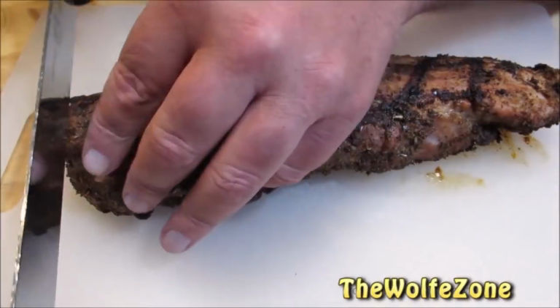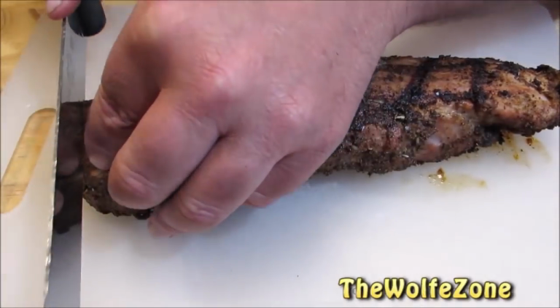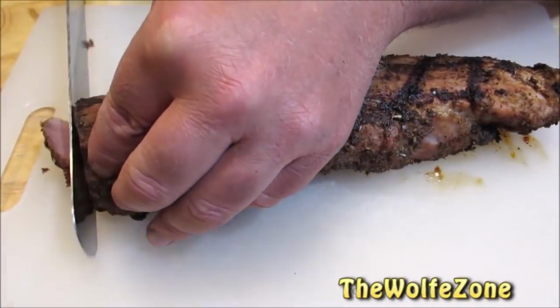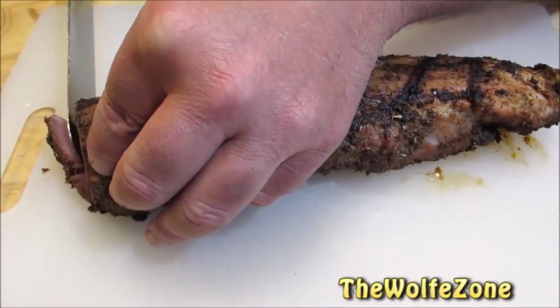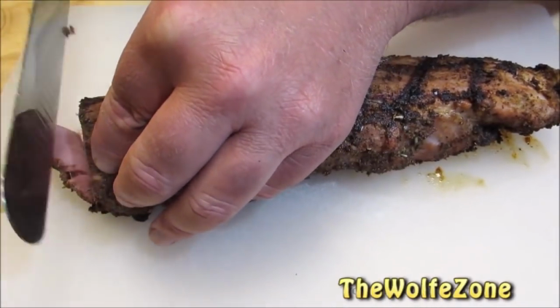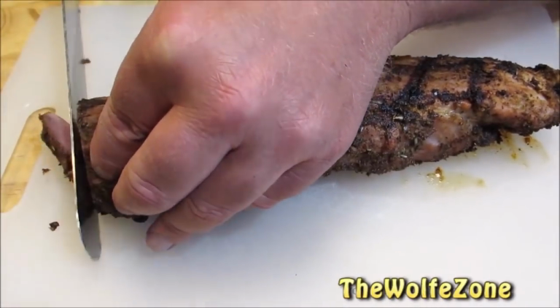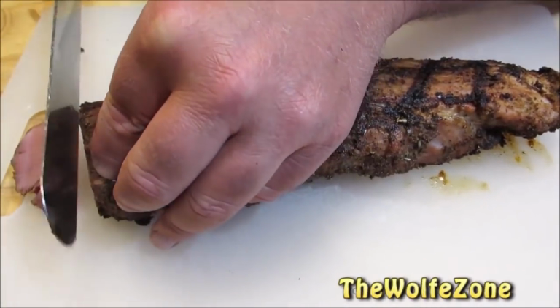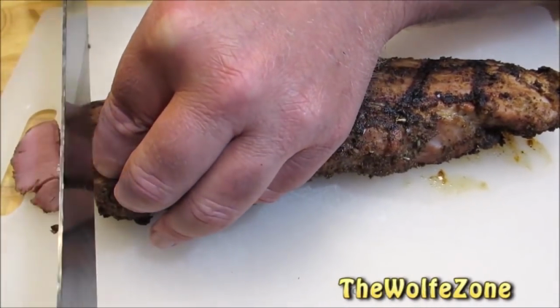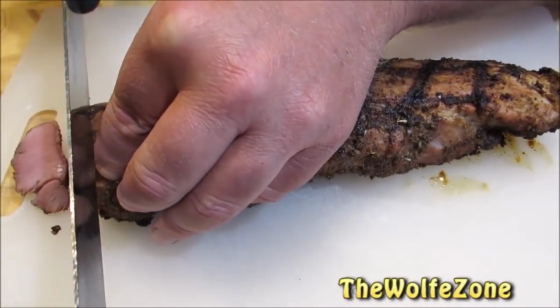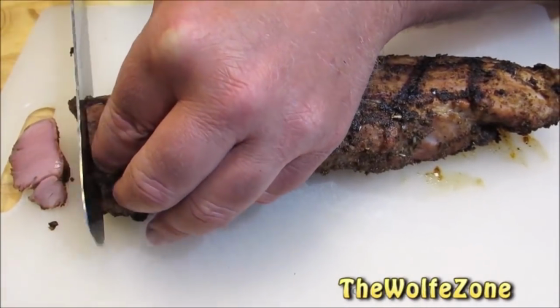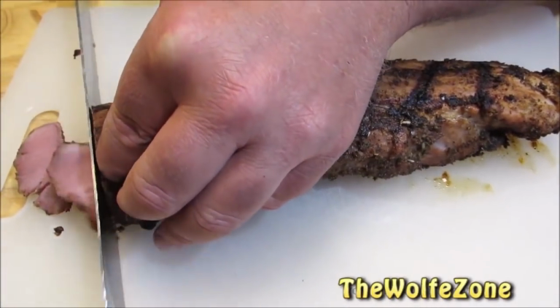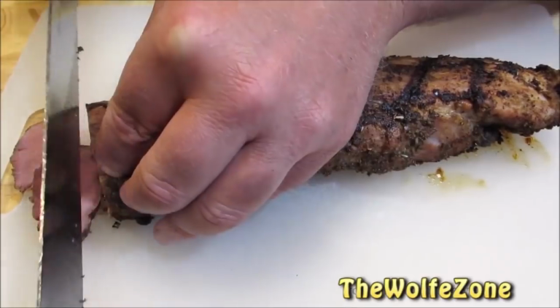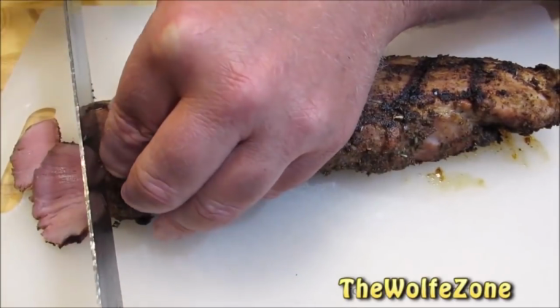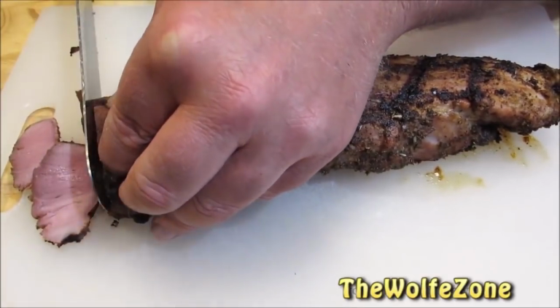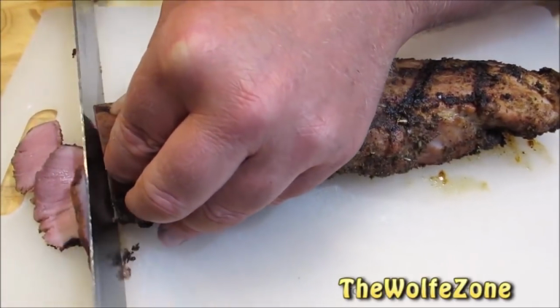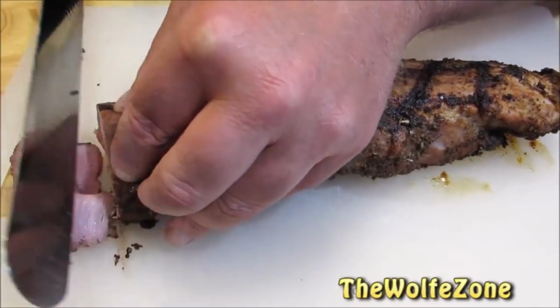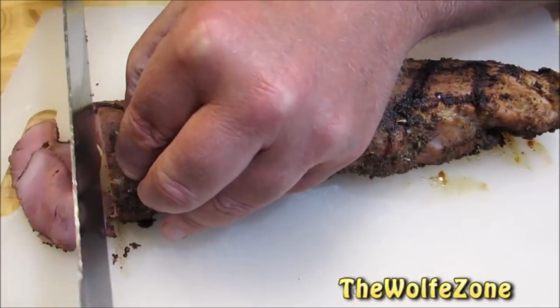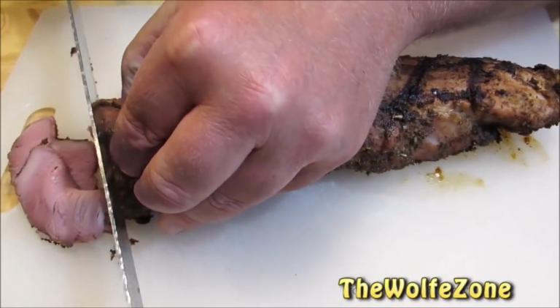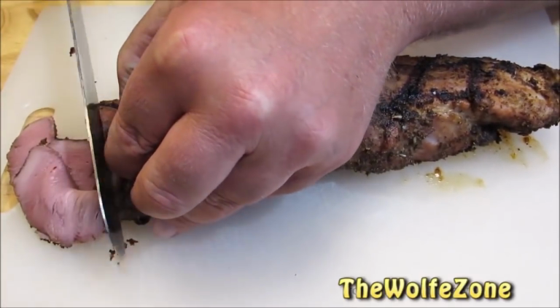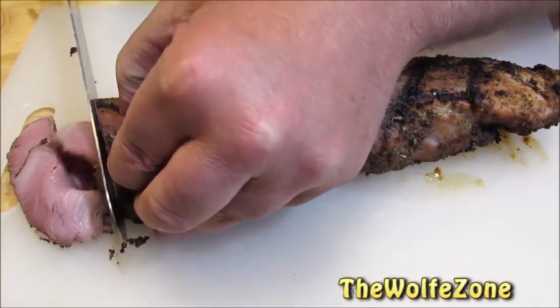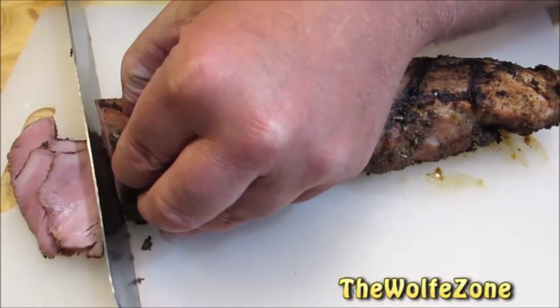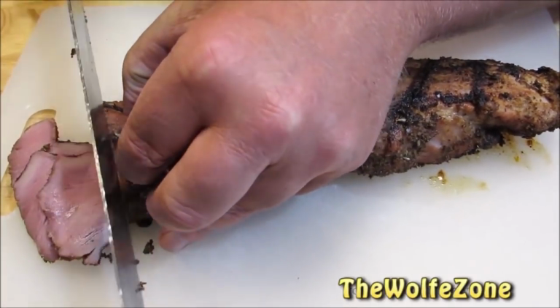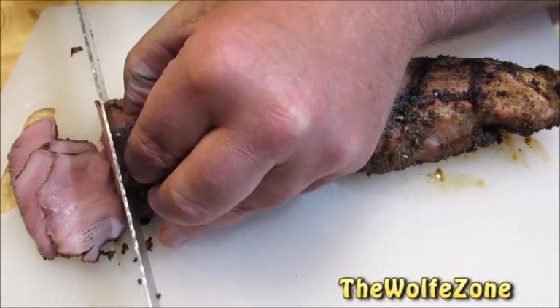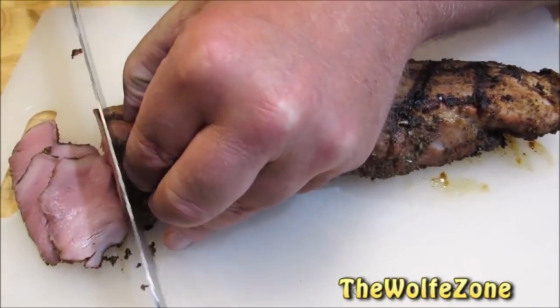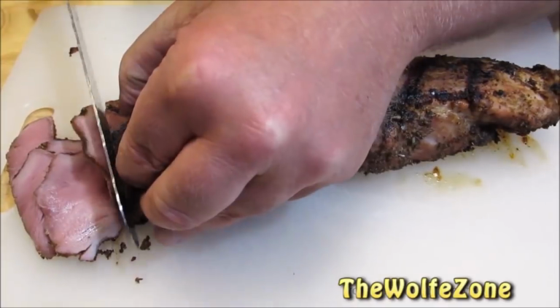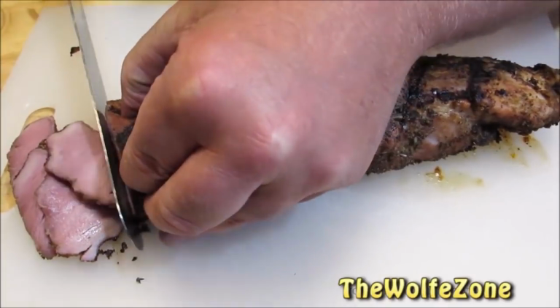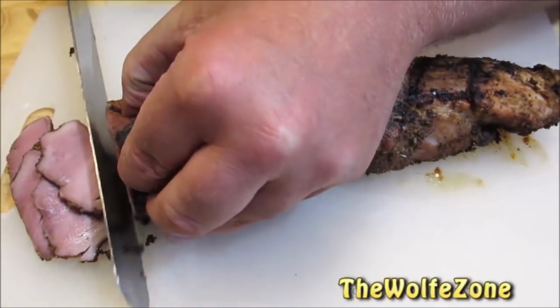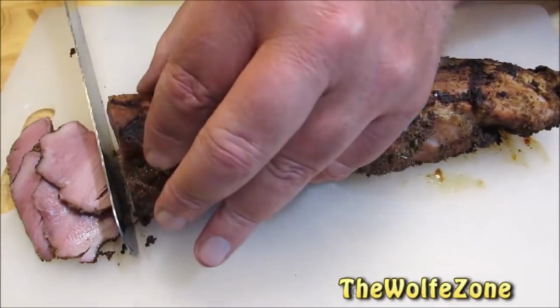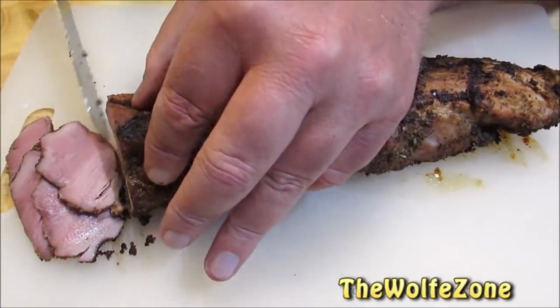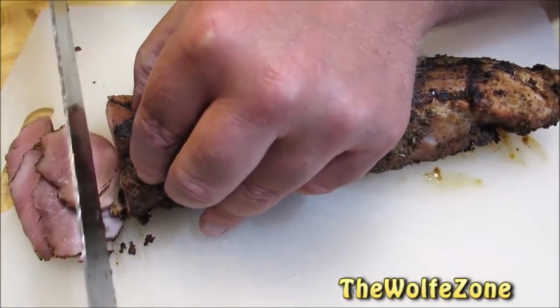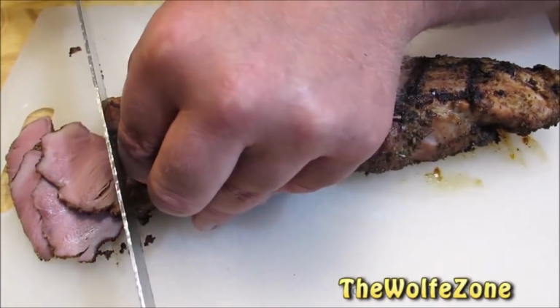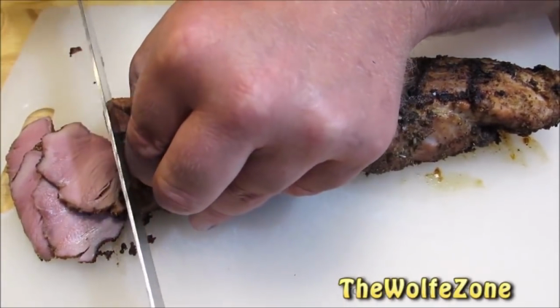Now slice the pork as thin or as thick as you like. It doesn't really matter with this cut, because it's going to be extremely tender no matter how you cut it. And if pink pork bothers you, go ahead and cook it a little bit longer until it reaches 145 degrees.